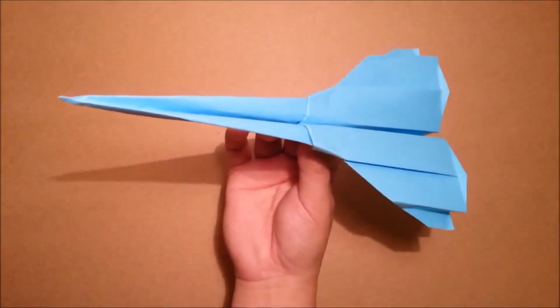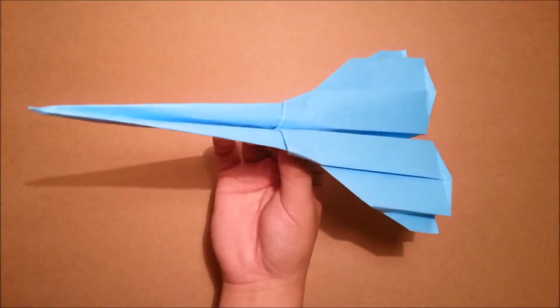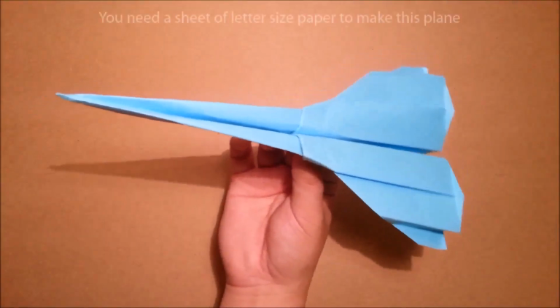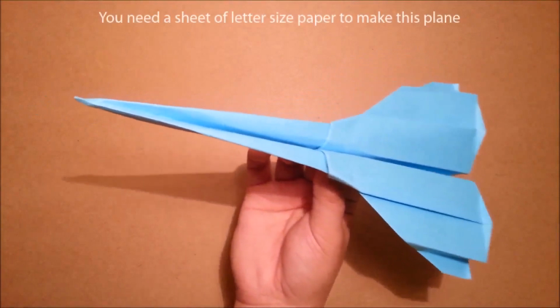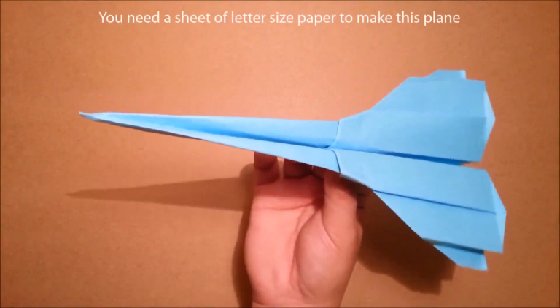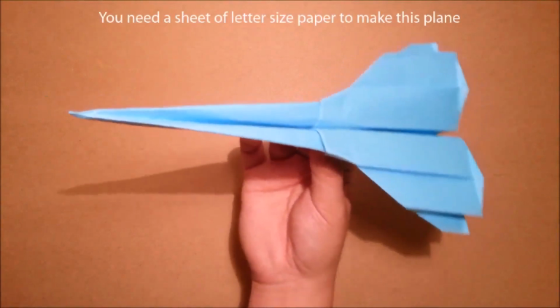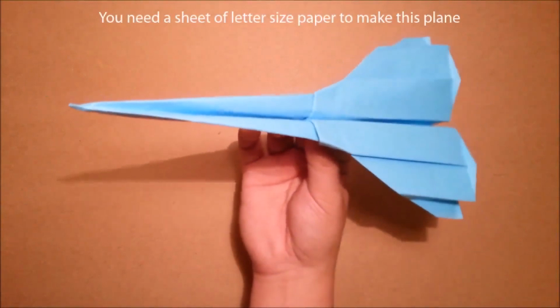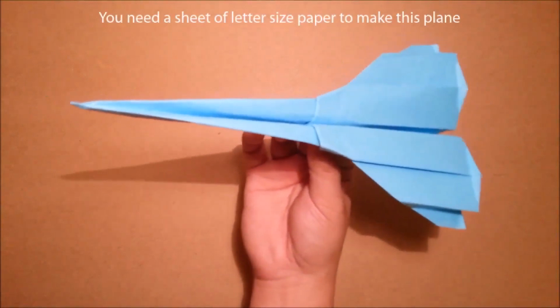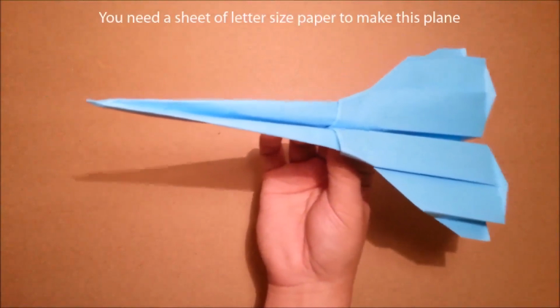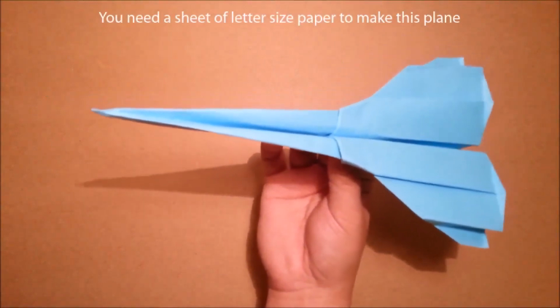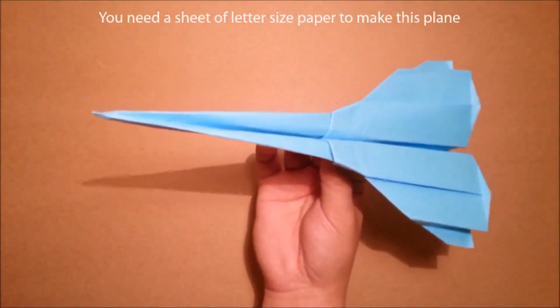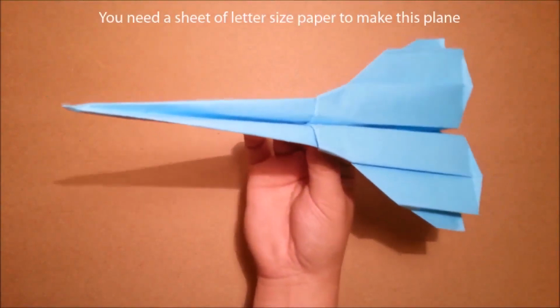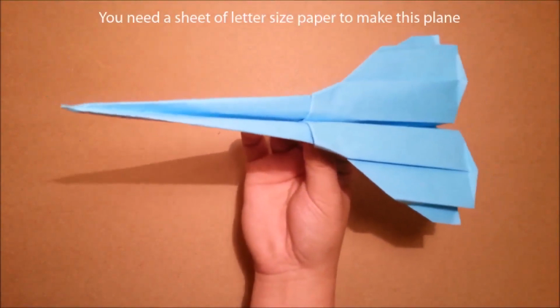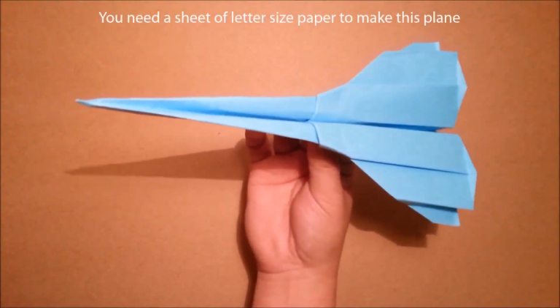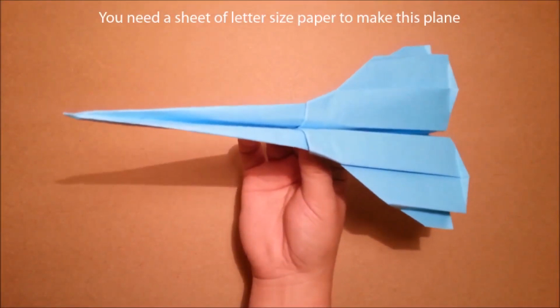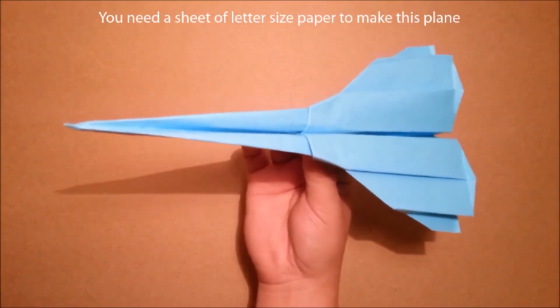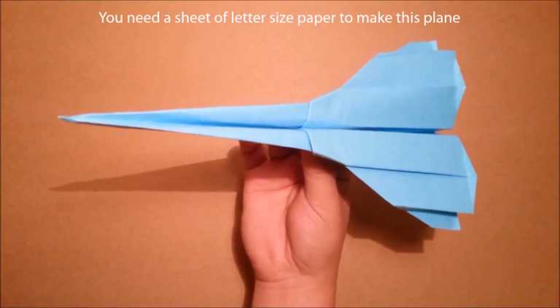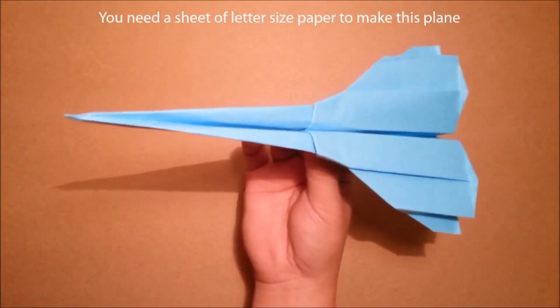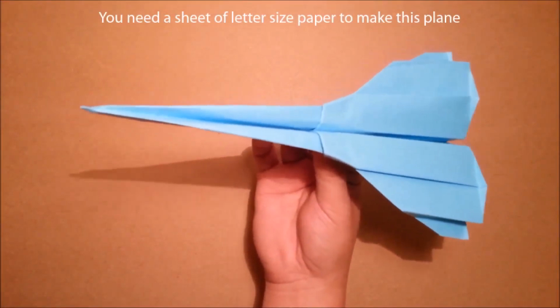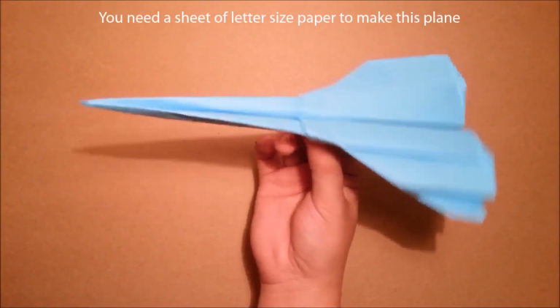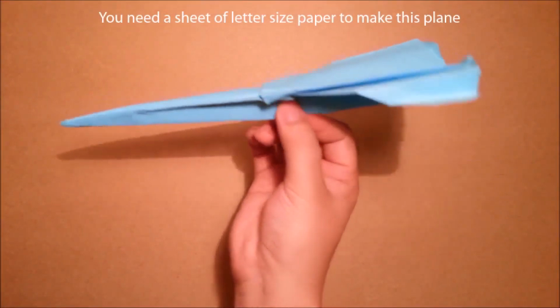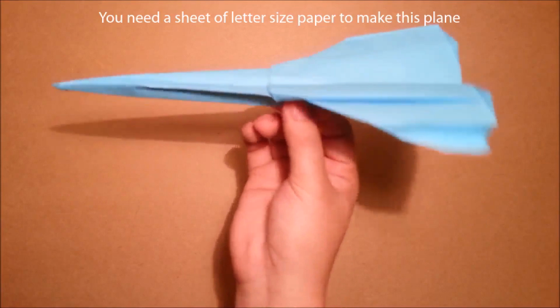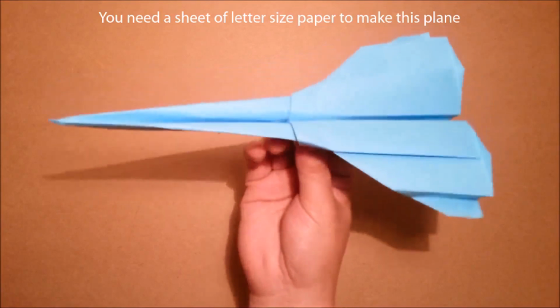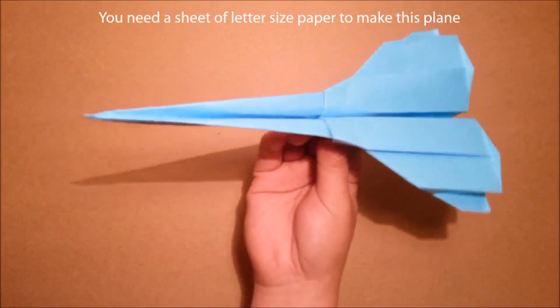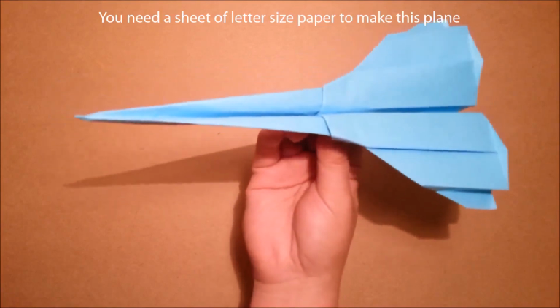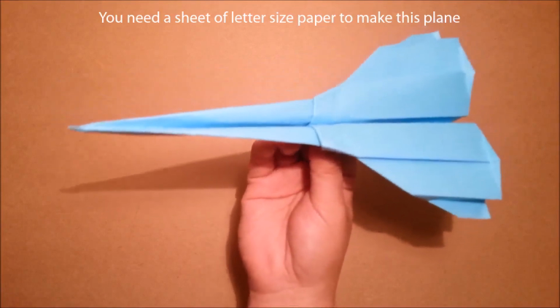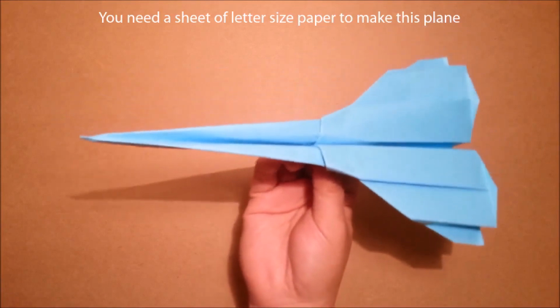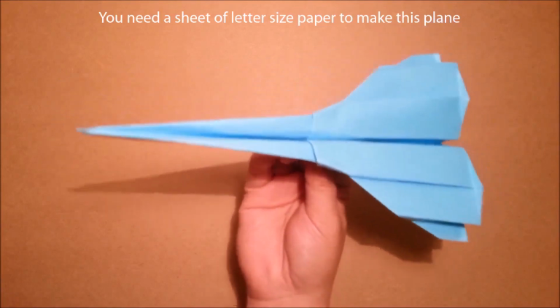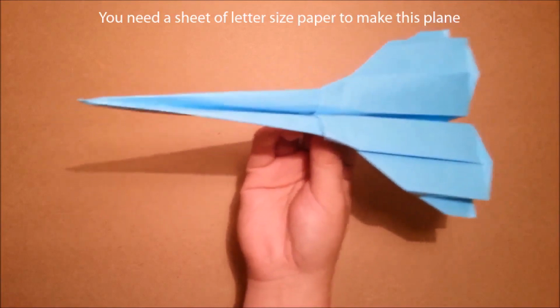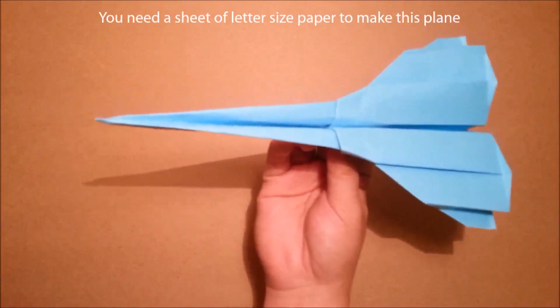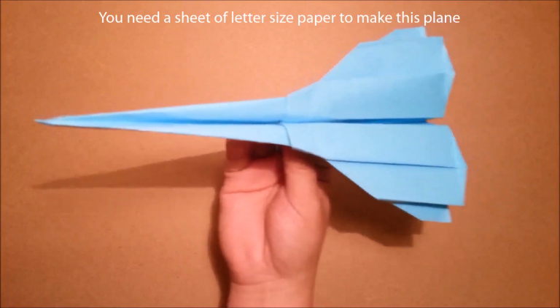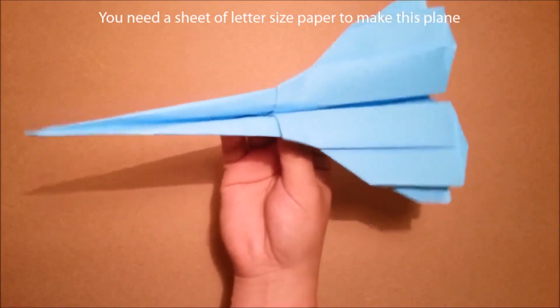Hi guys, on this tutorial, I will show you guys how to make a Saturn fighter, one of my newest paper planes. Let's start now.